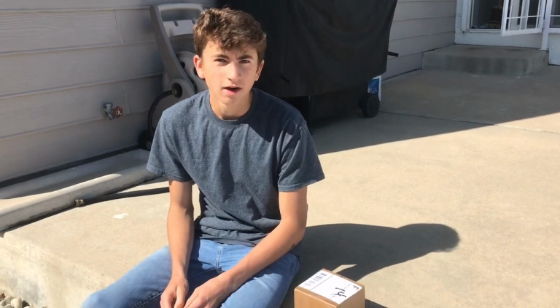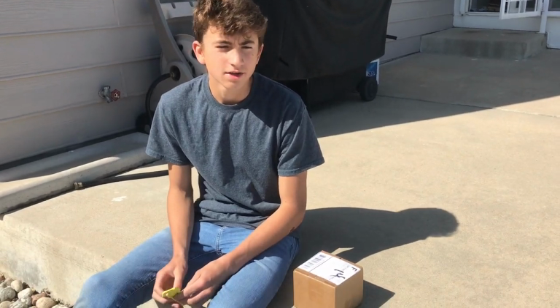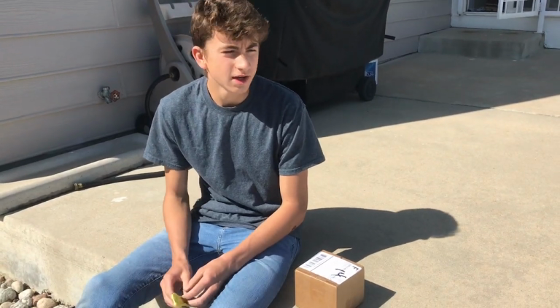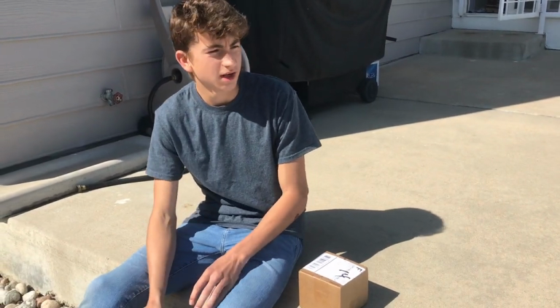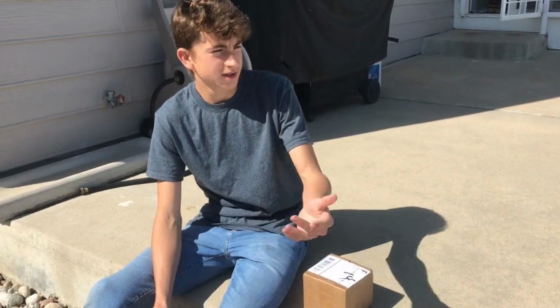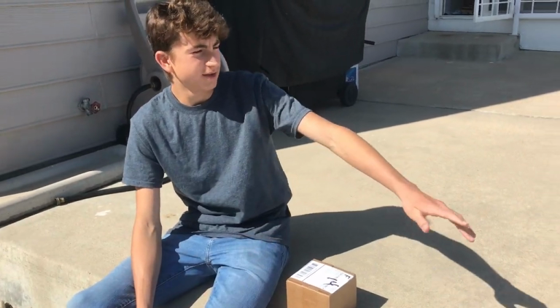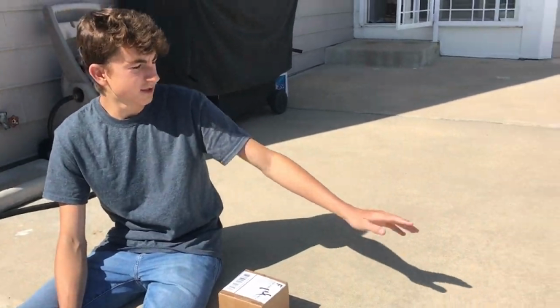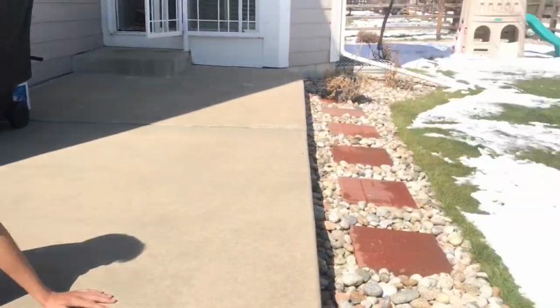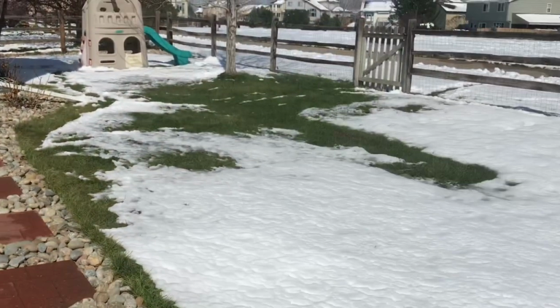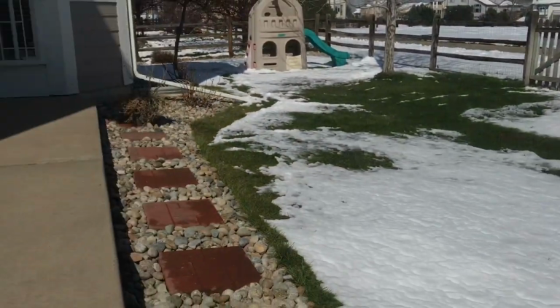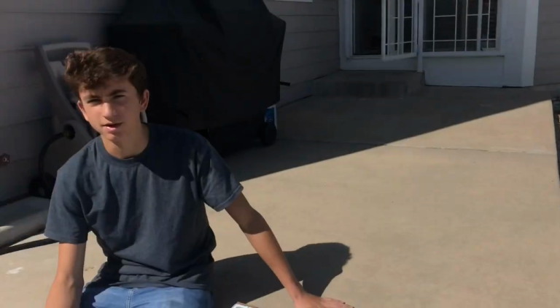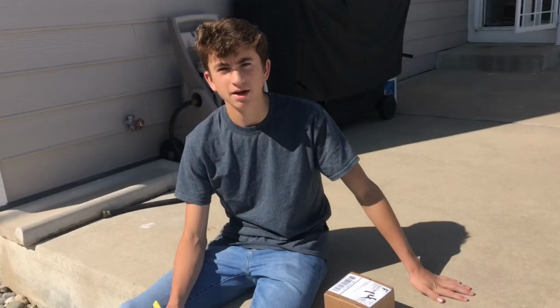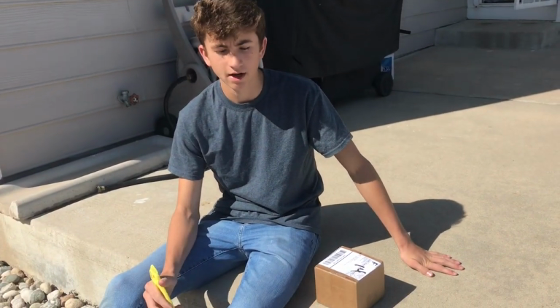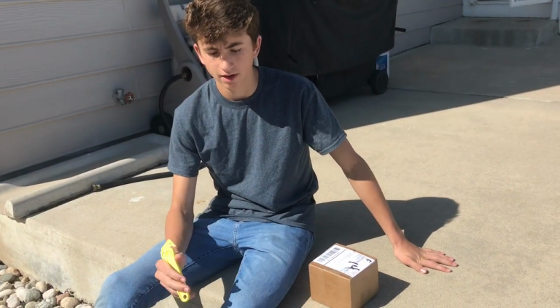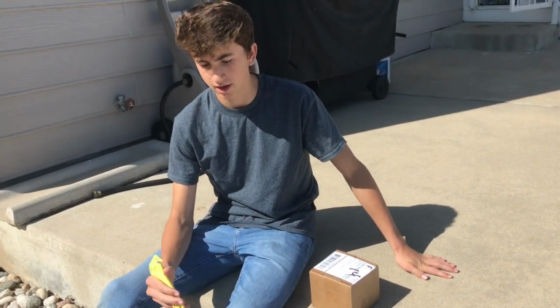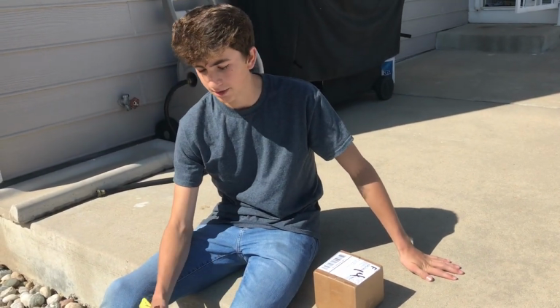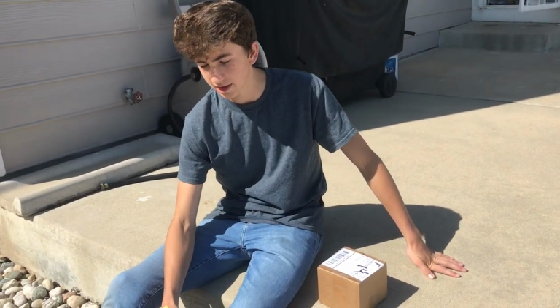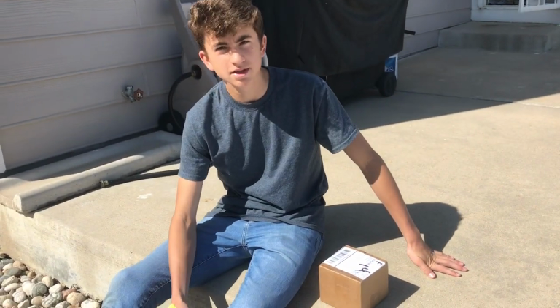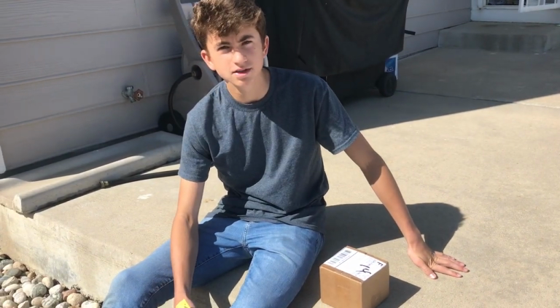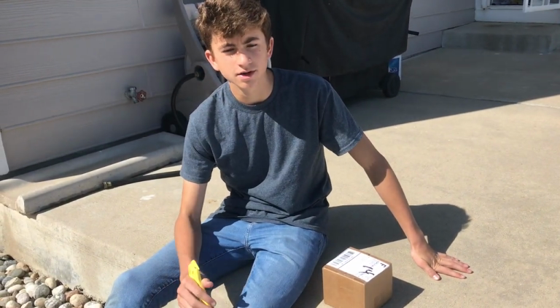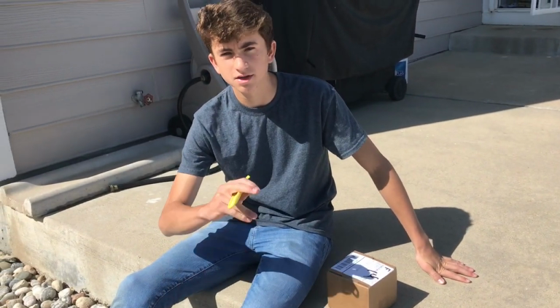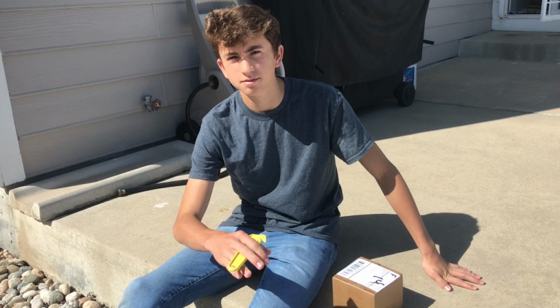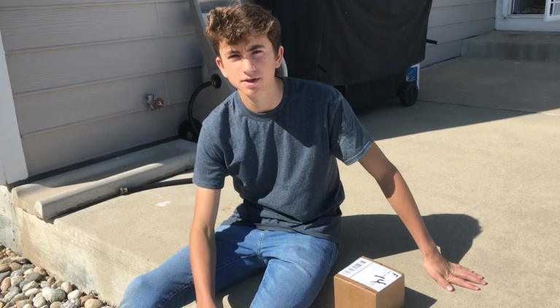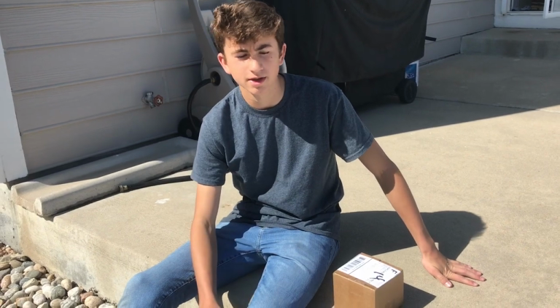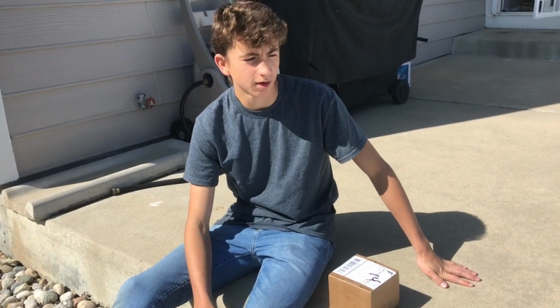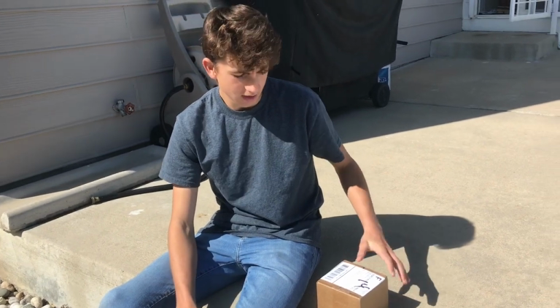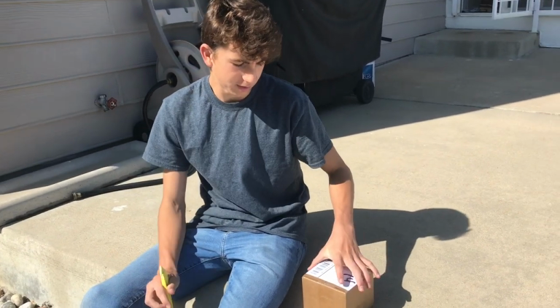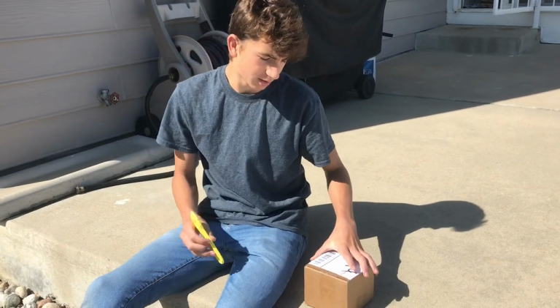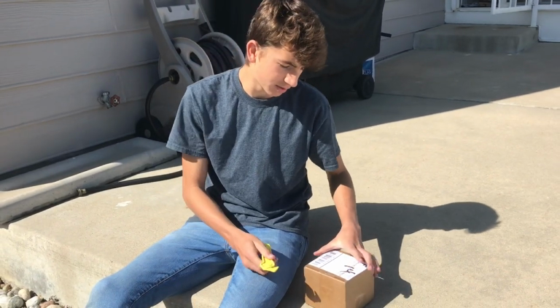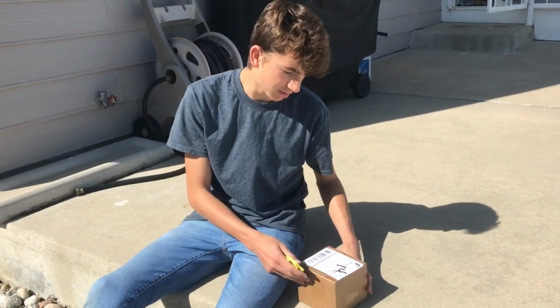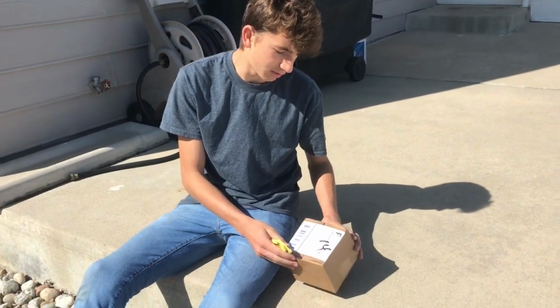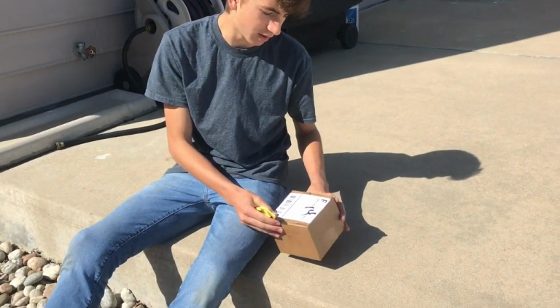Alright, so as you guys can see, we're outside, there's still snow, but it's pretty good weather actually right now. I think this is the last time it snows, so it should just start full on spring and summer, and we'll be able to do some herping, but this is going to be more of a unique video.